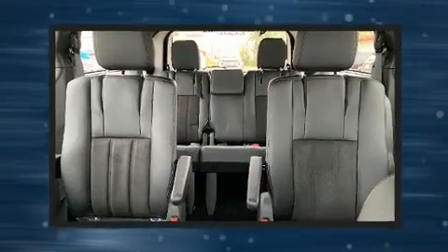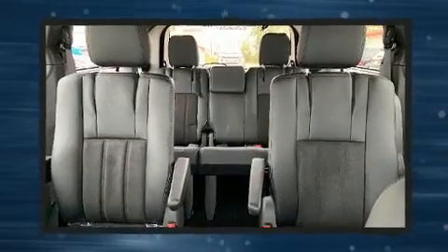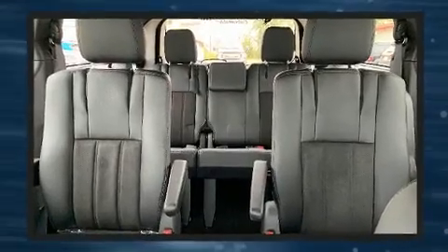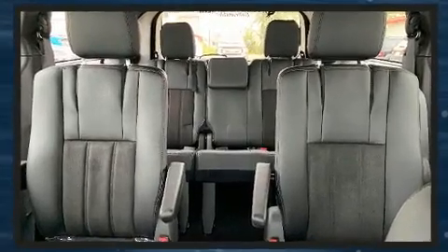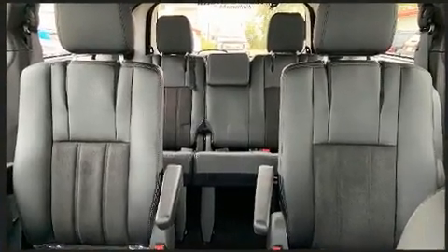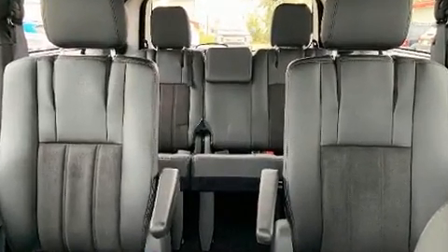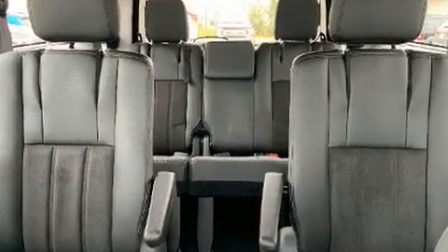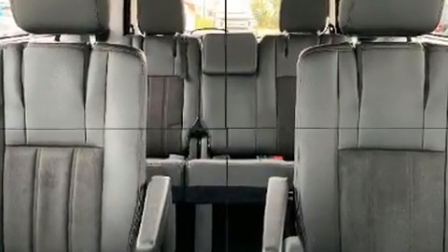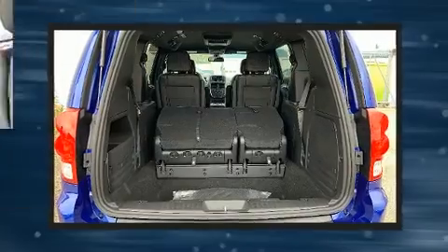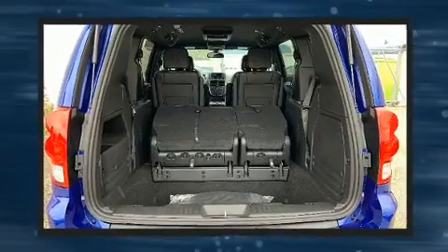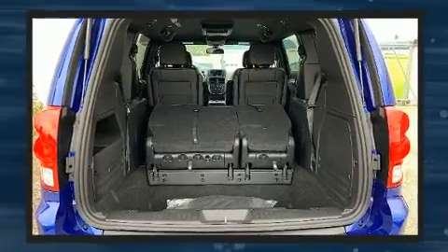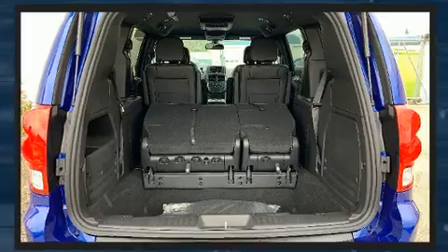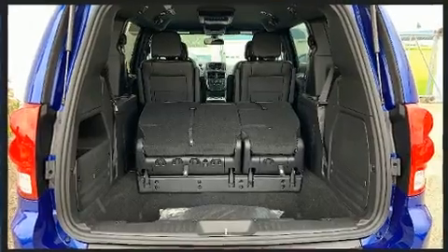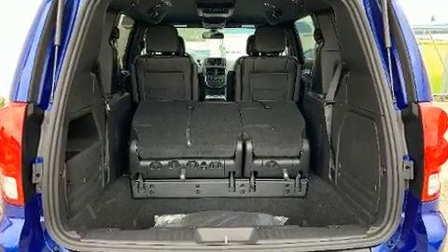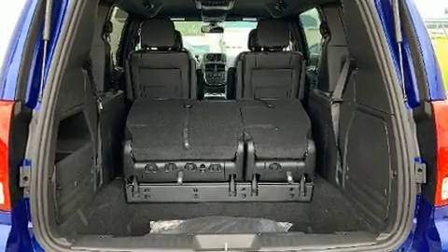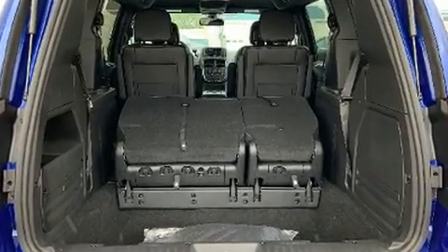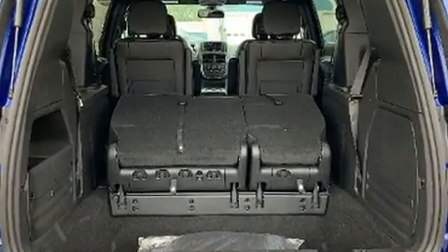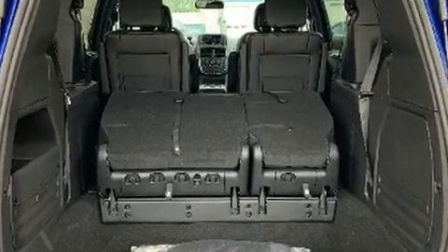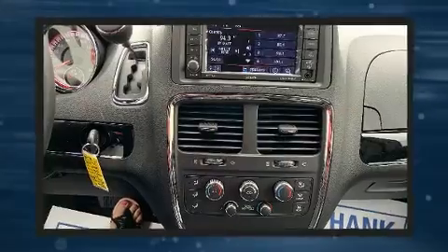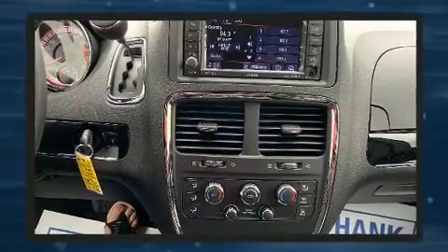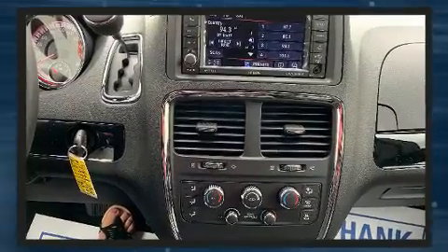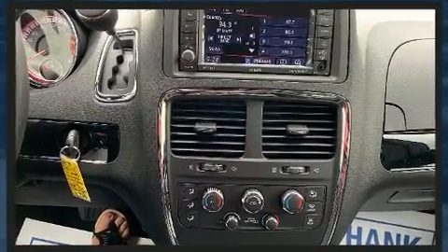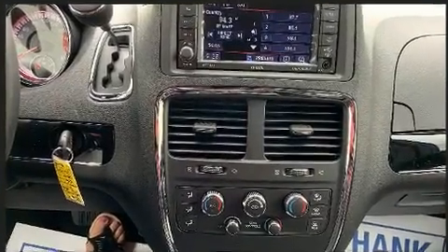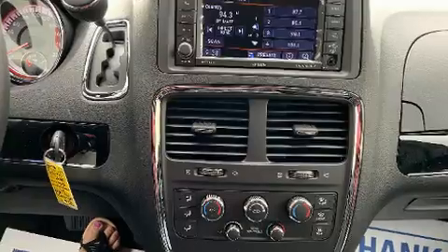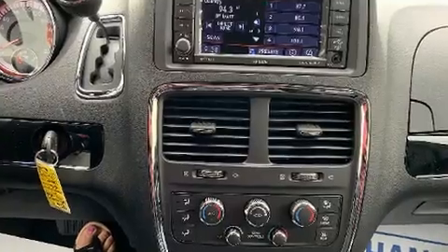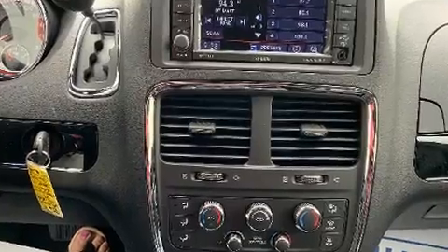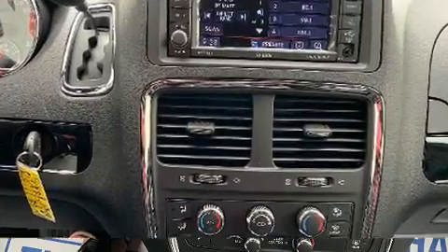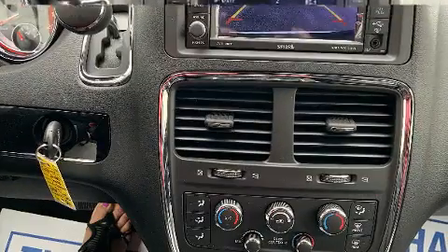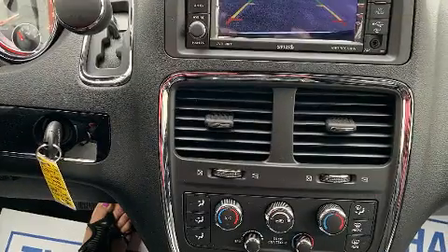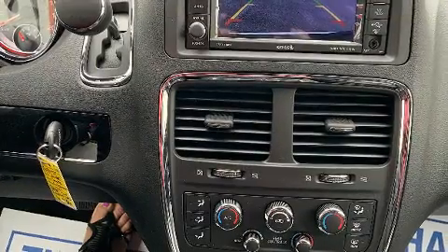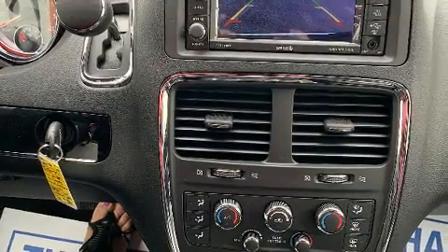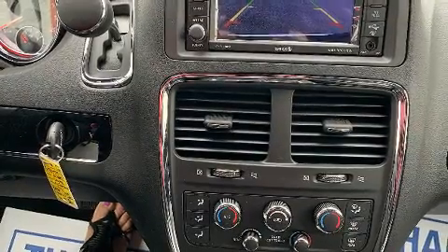Storage solutions are integrated throughout the interior, demonstrating thoughtful attention to detail. Passengers in the third row enjoy seat-back reclining functionality, providing an extra level of comfort and convenience.